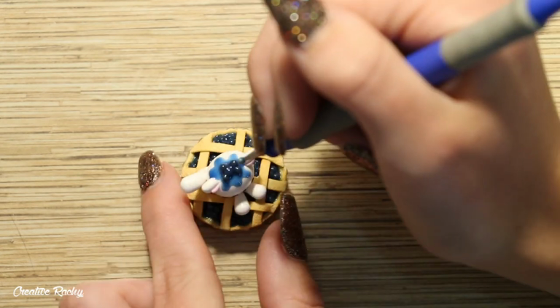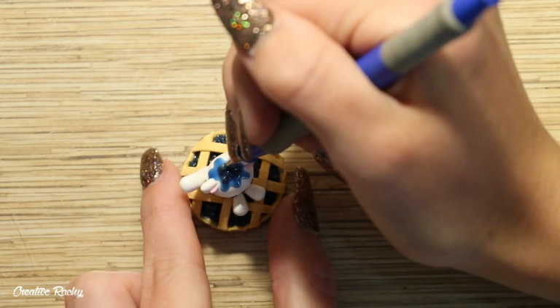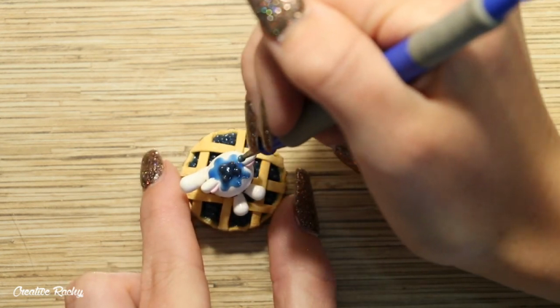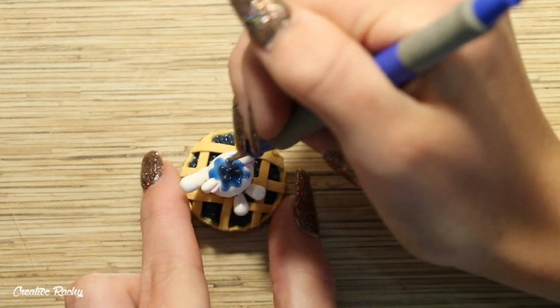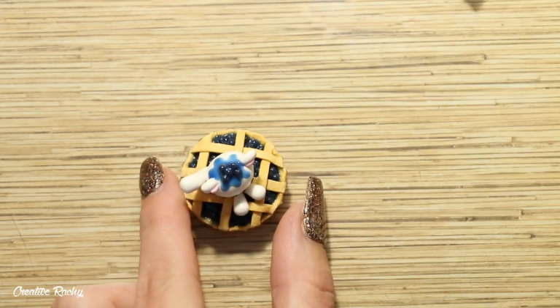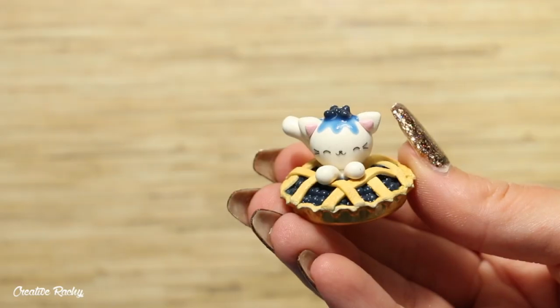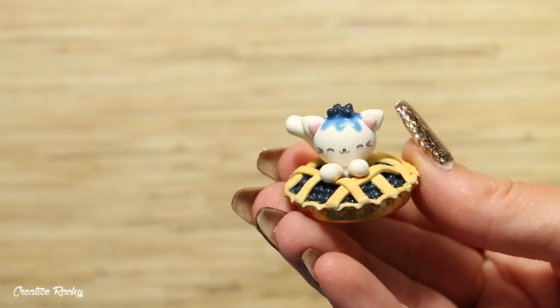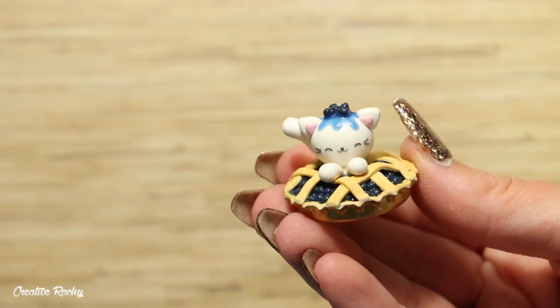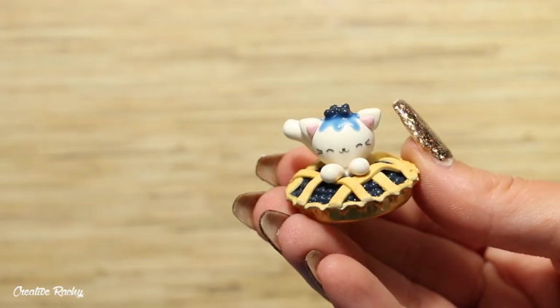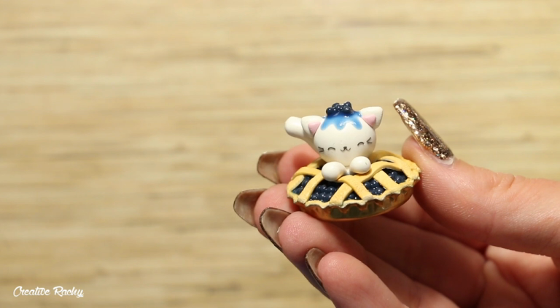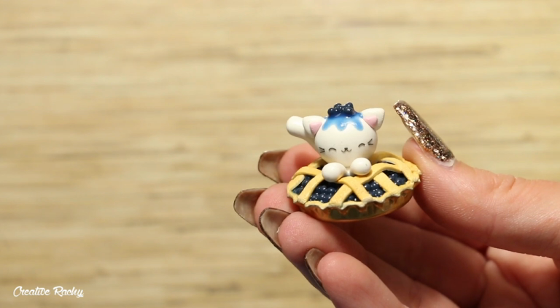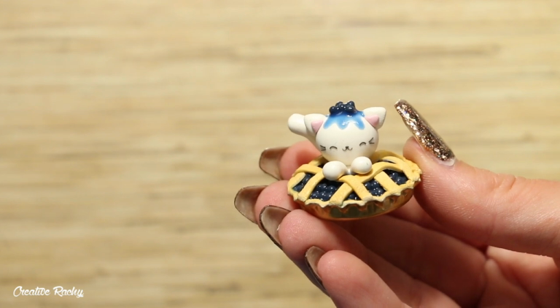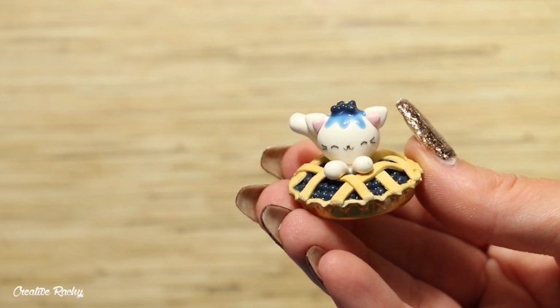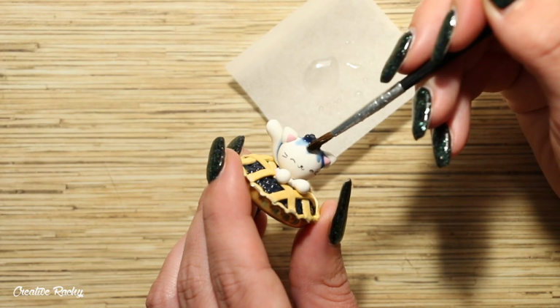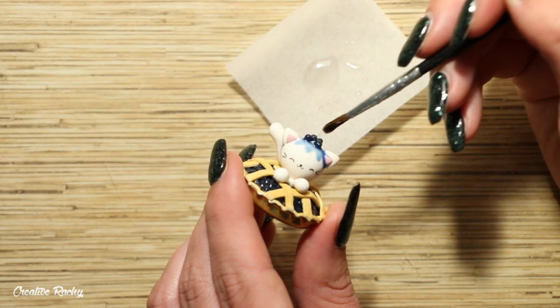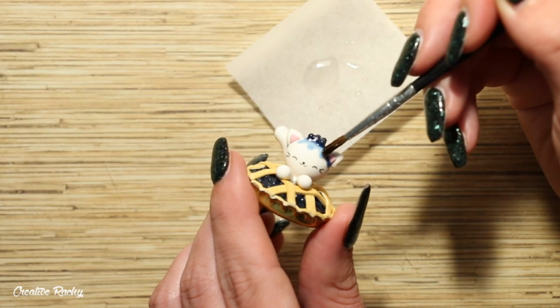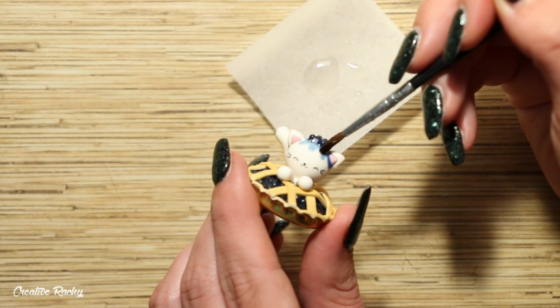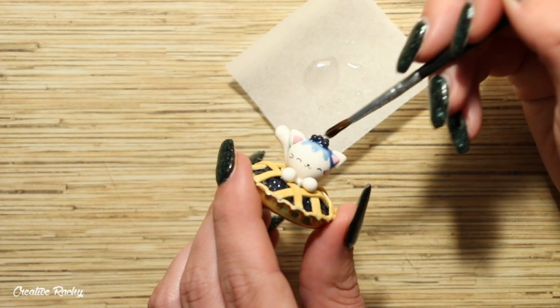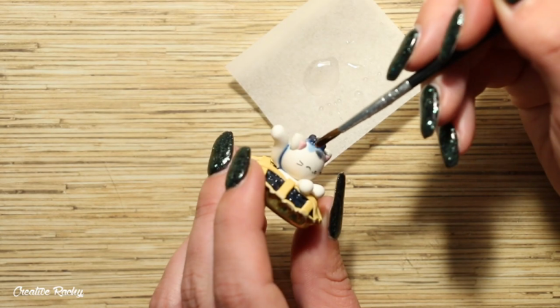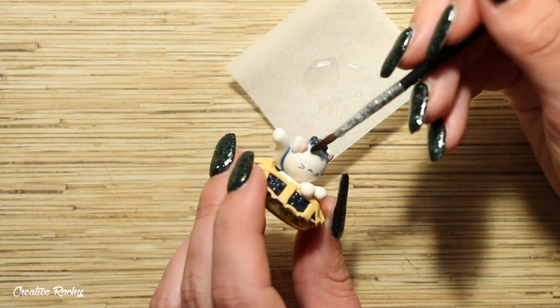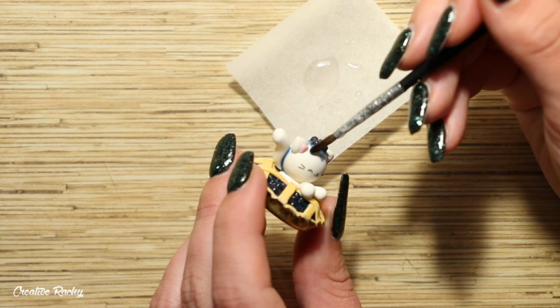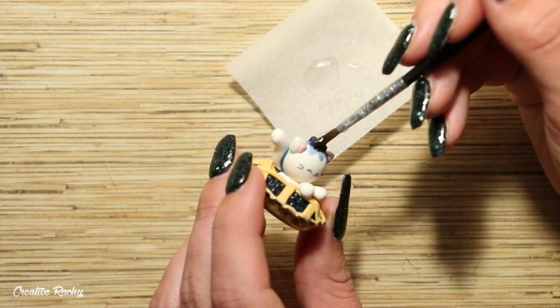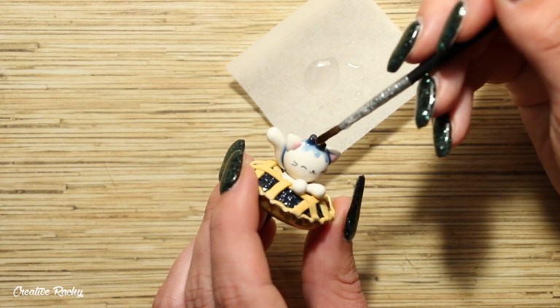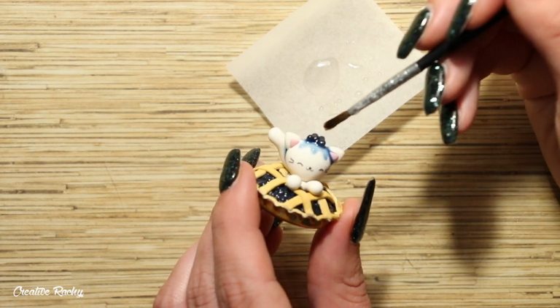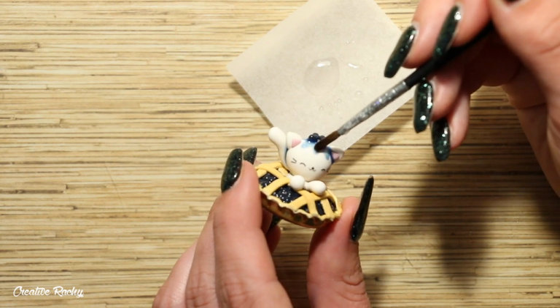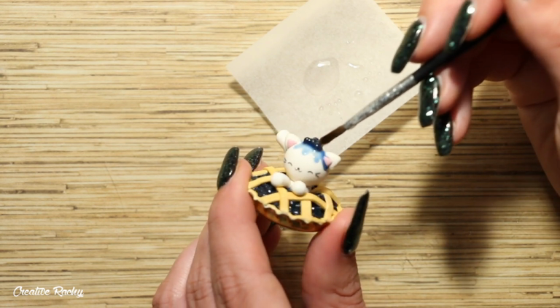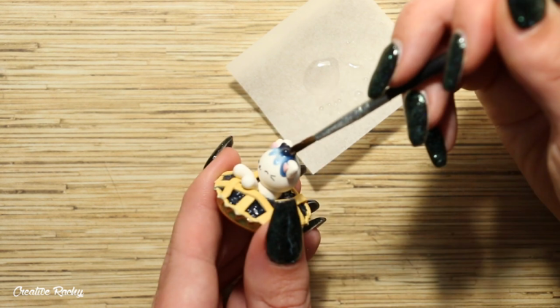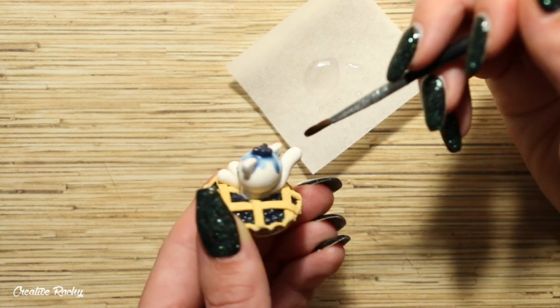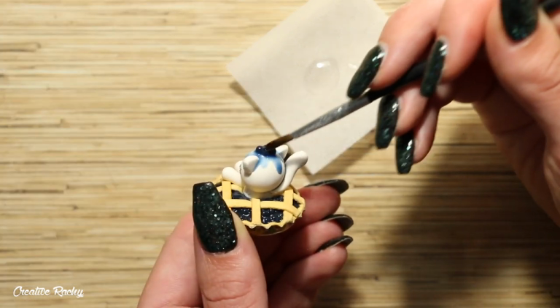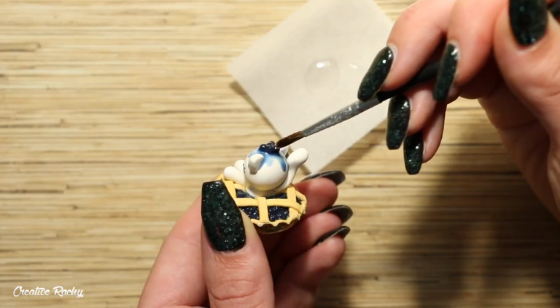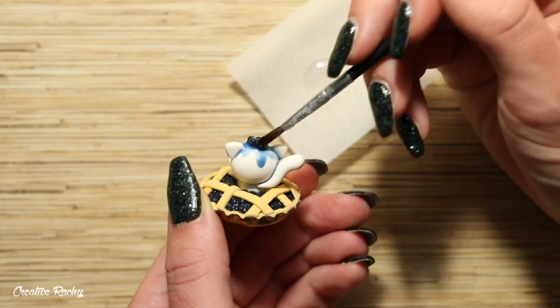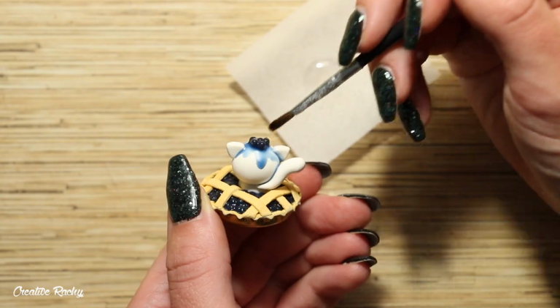At this point it's time to bake it in your oven according to your package's instructions. After baking I decided to add some UV resin to all of the blueberry parts to make them look nice and shiny so that the sauce still had that really nice effect to it.